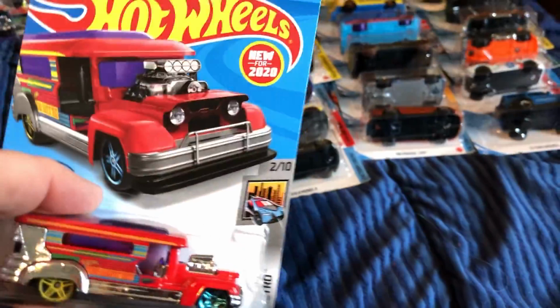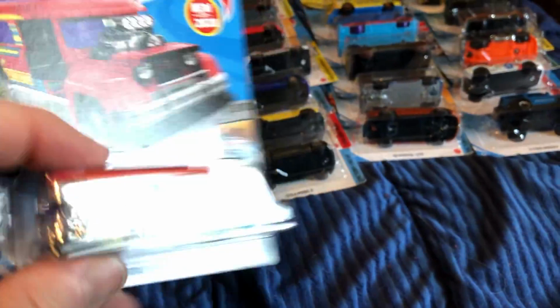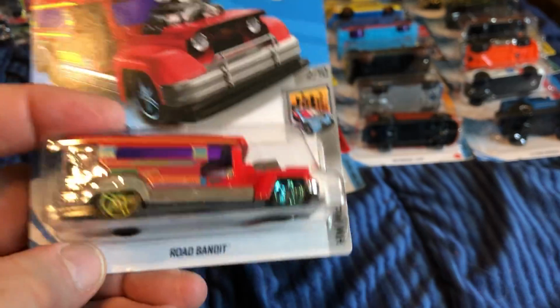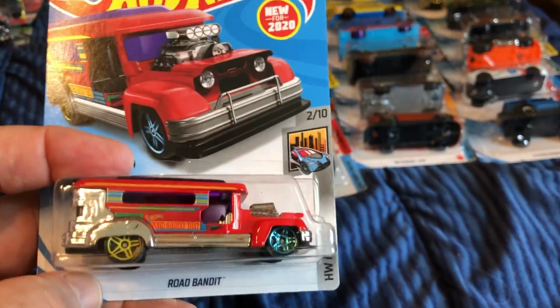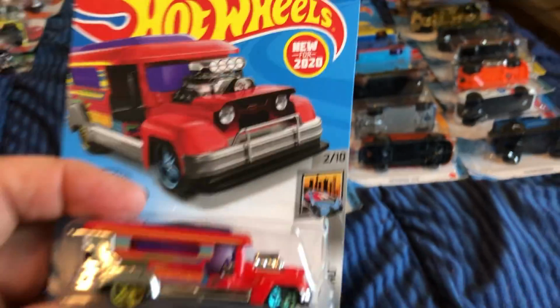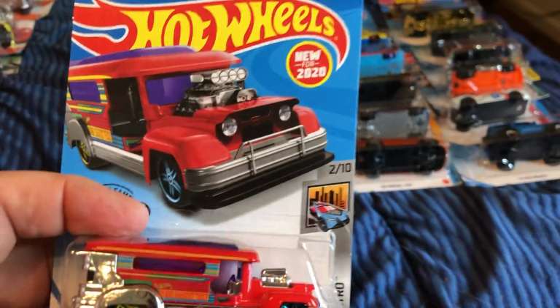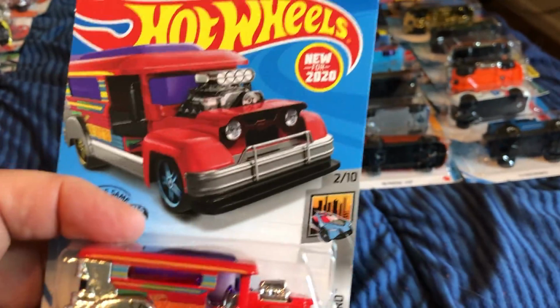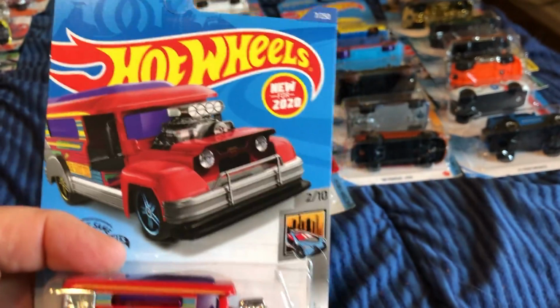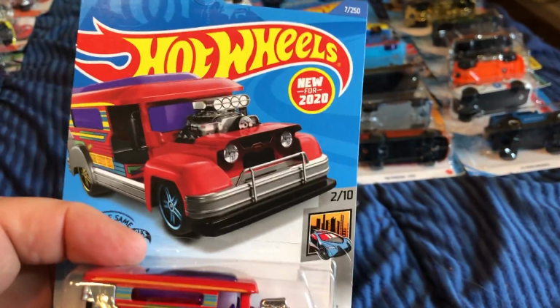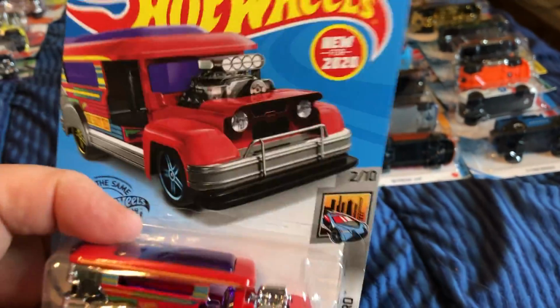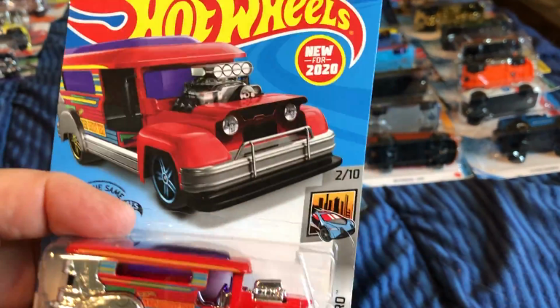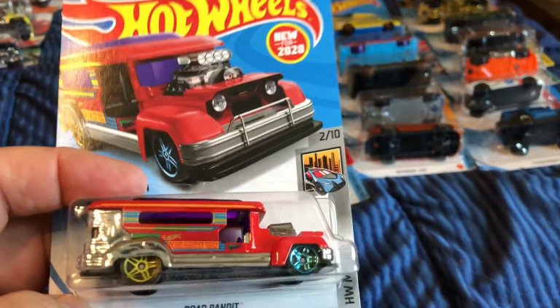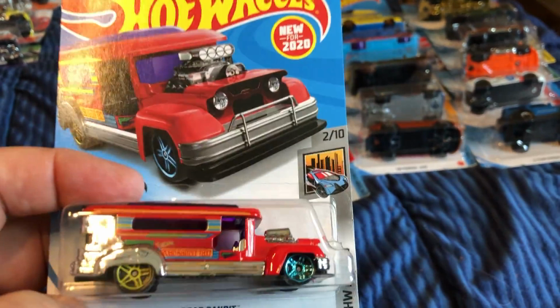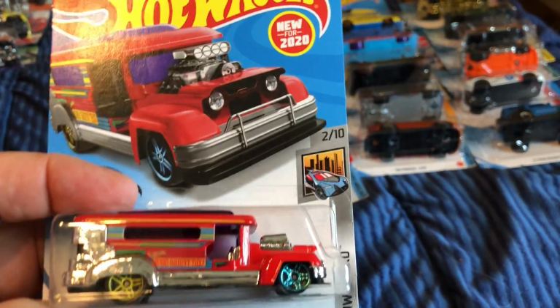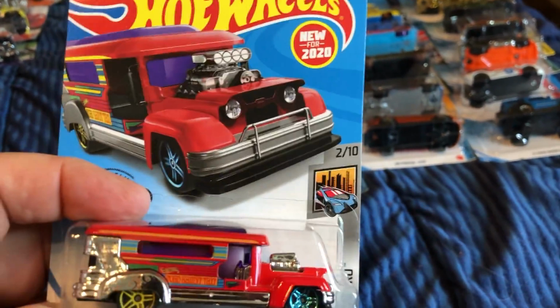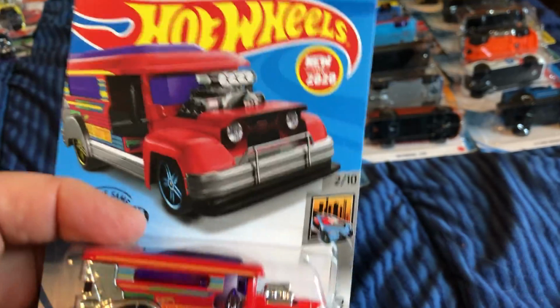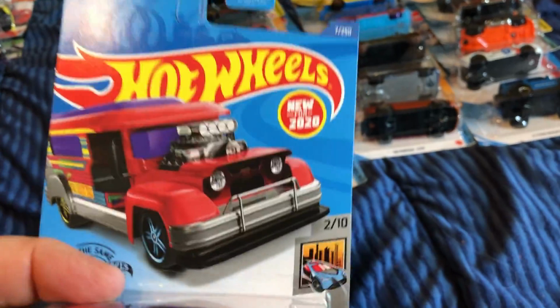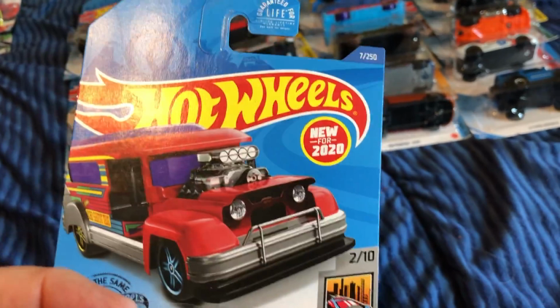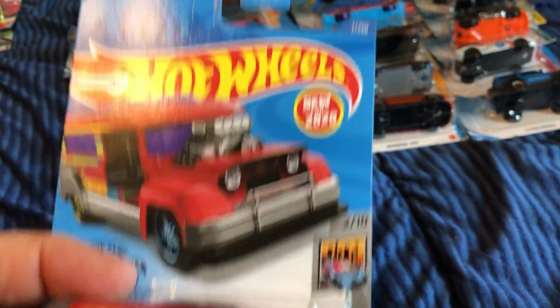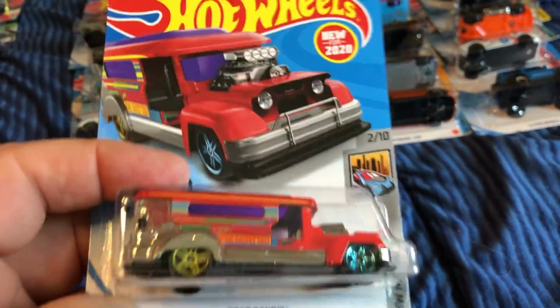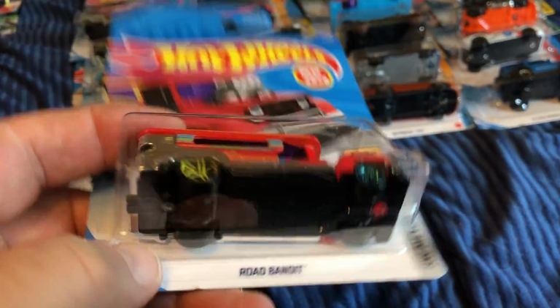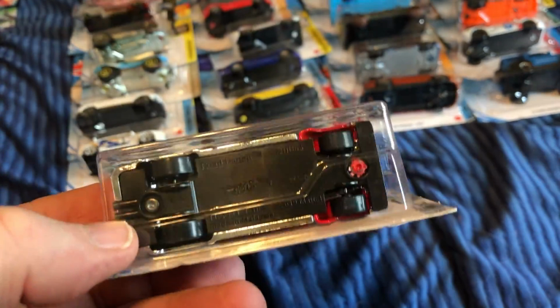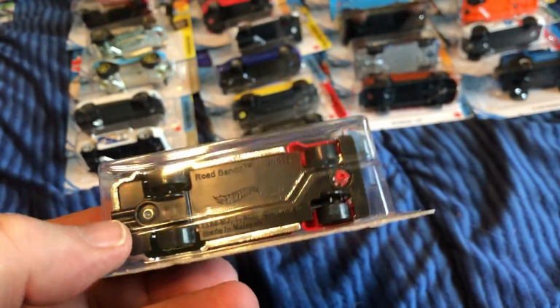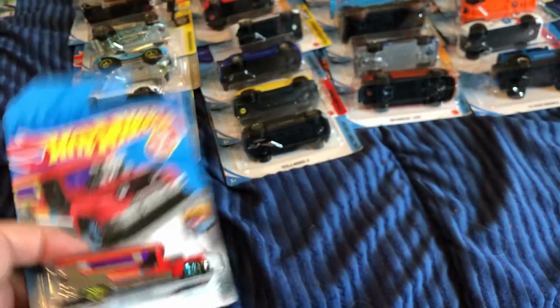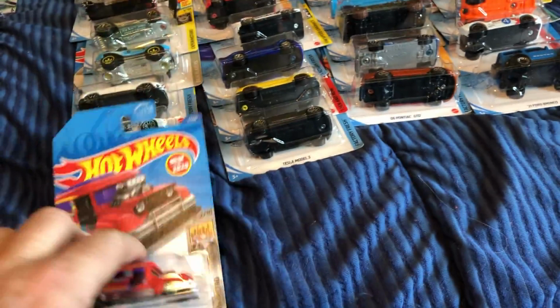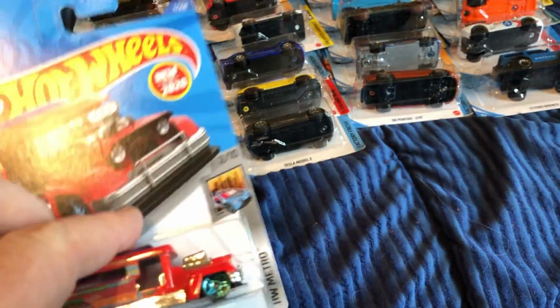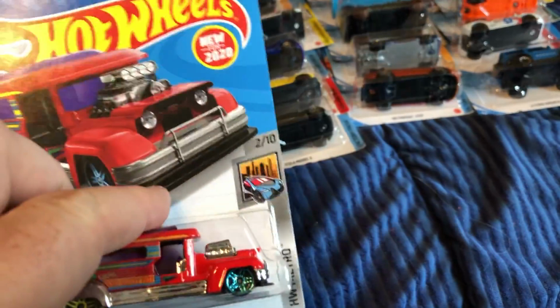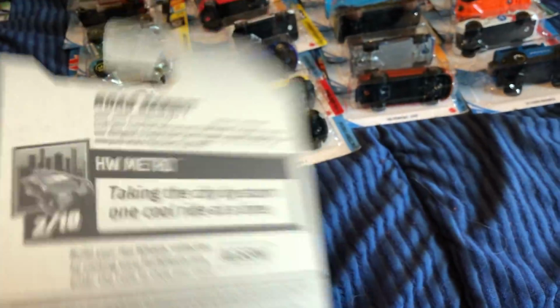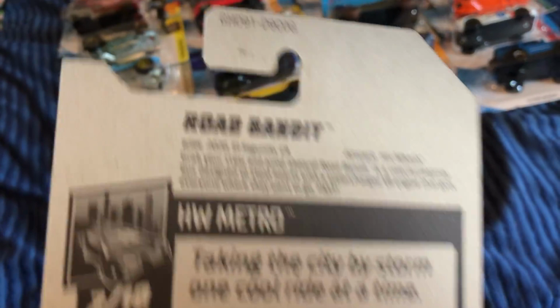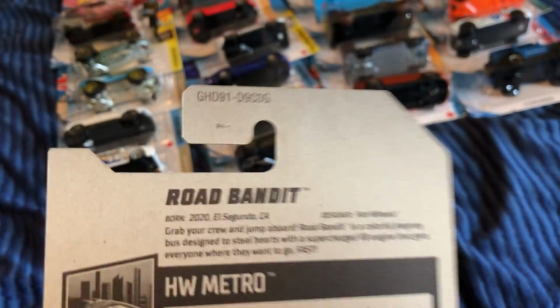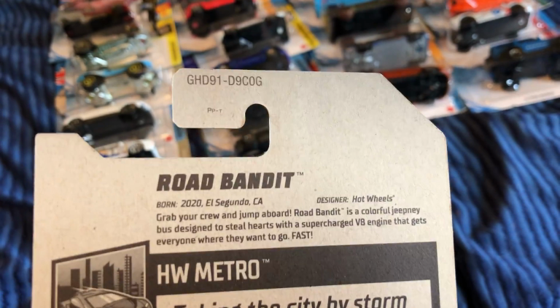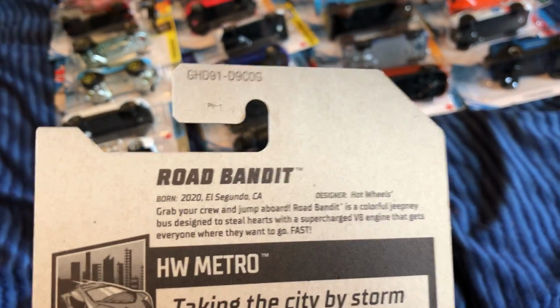I think I have the yellow version of this, so this is the alternate version of the Road Bandit for 2020. Got this at Walmart today.